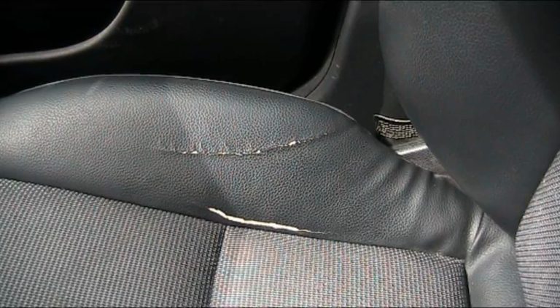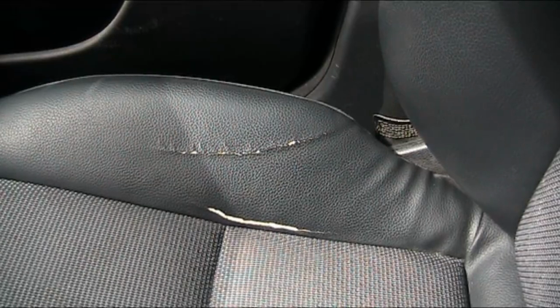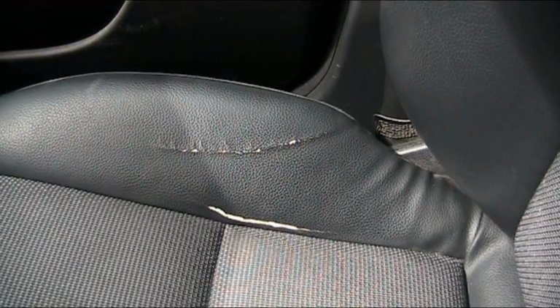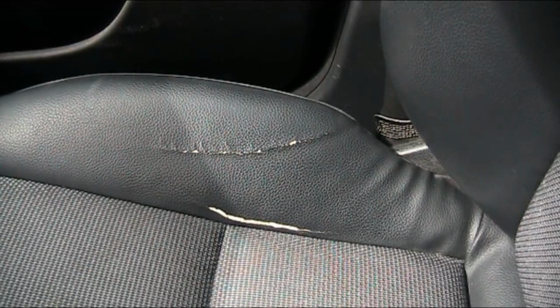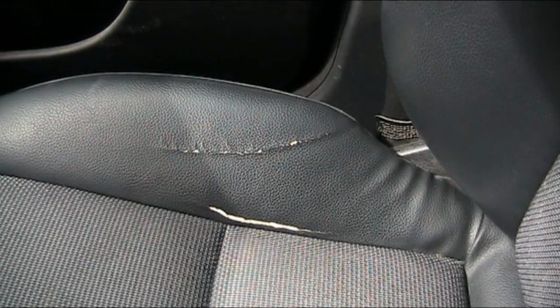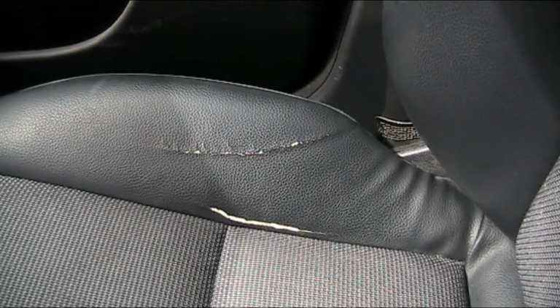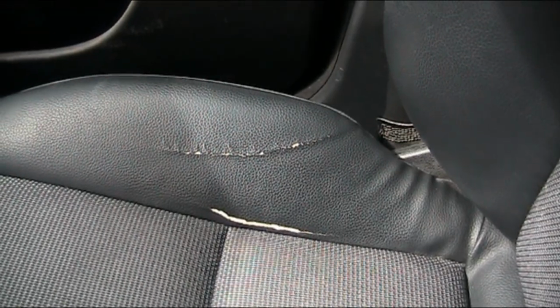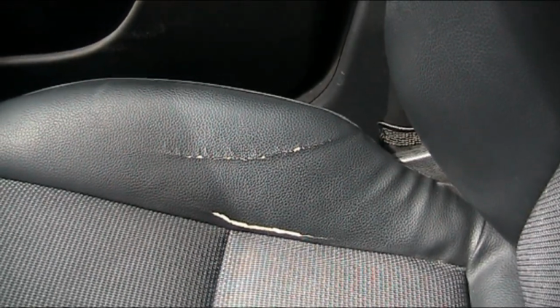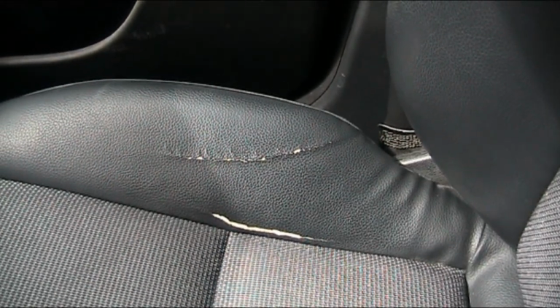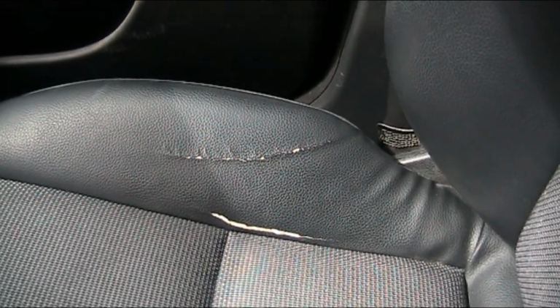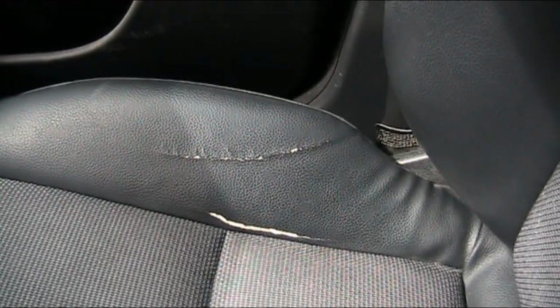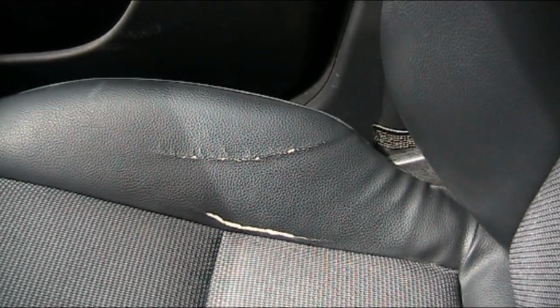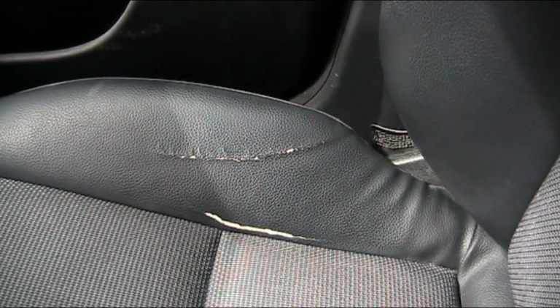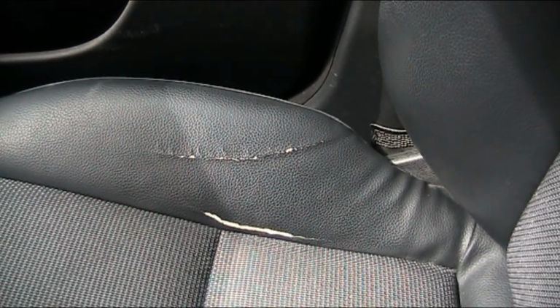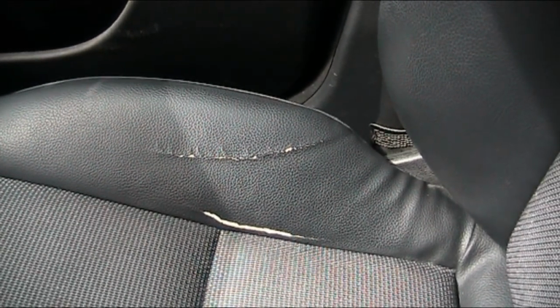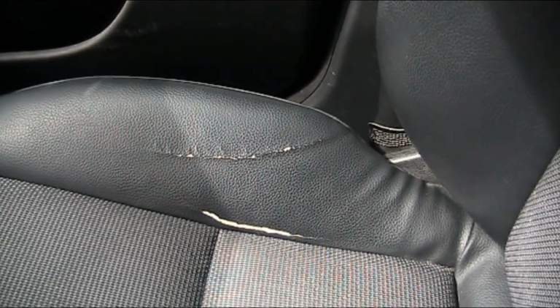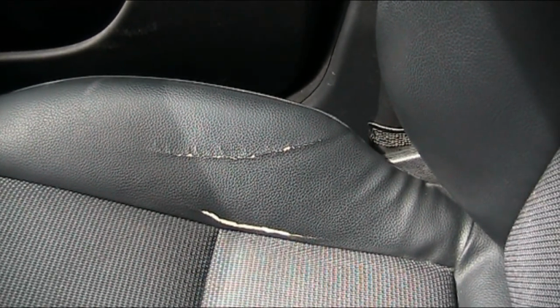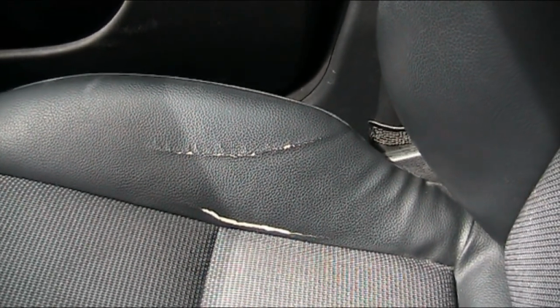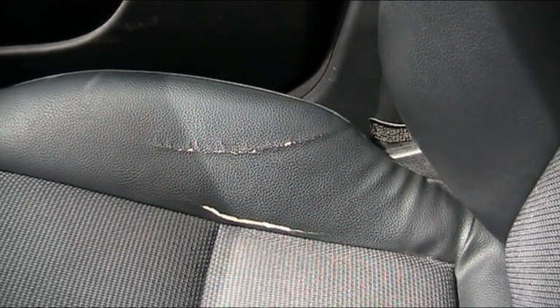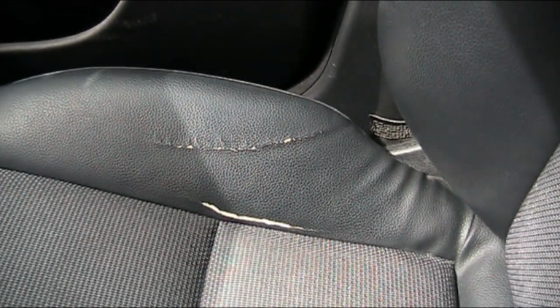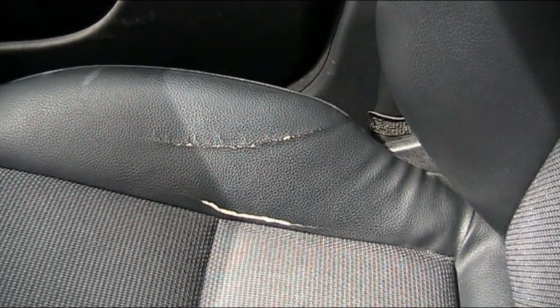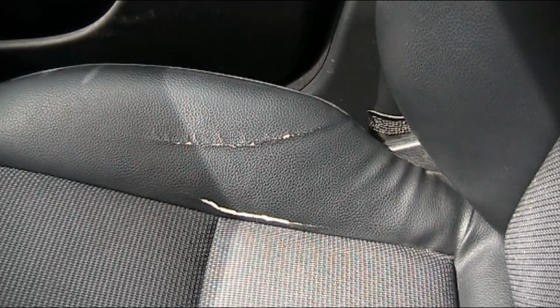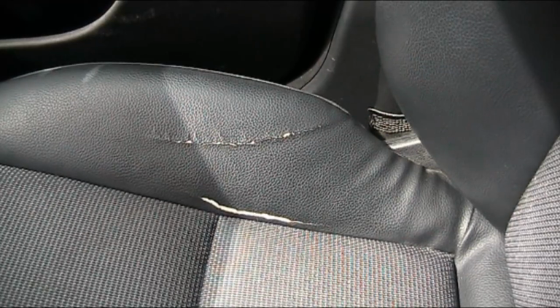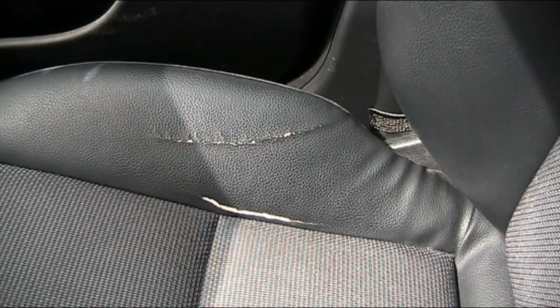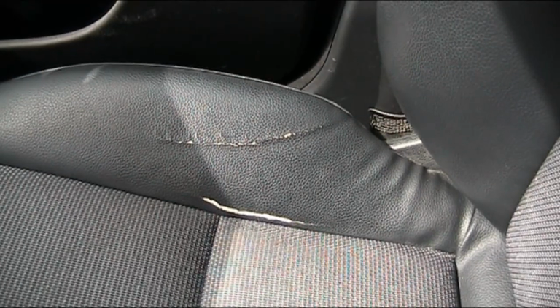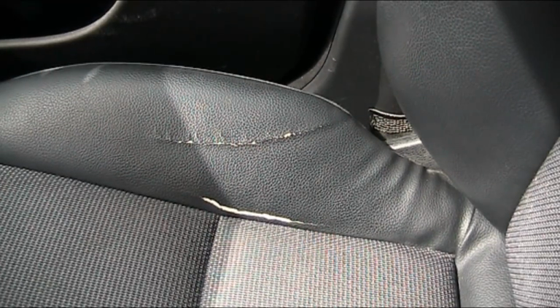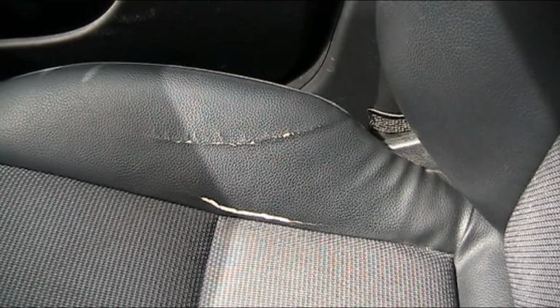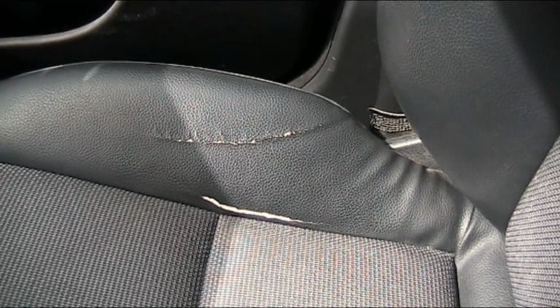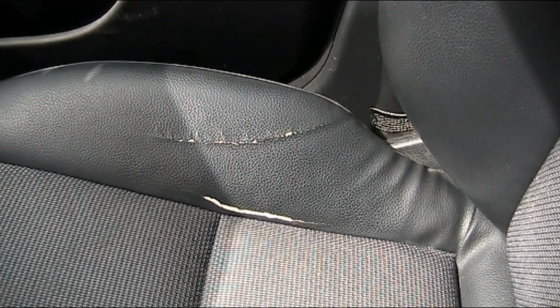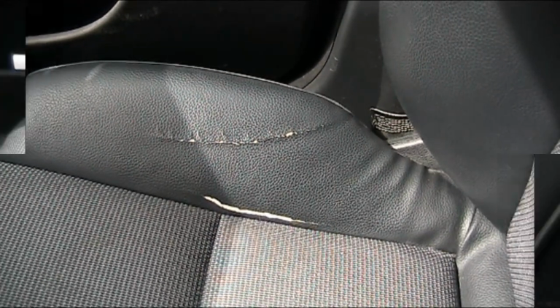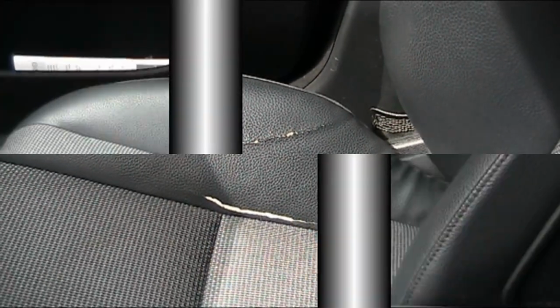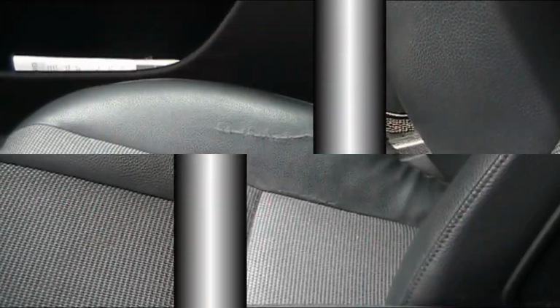In today's SimpleNik video I'm going to show you how to repair a tear in a leather seat — so it goes from this to this.